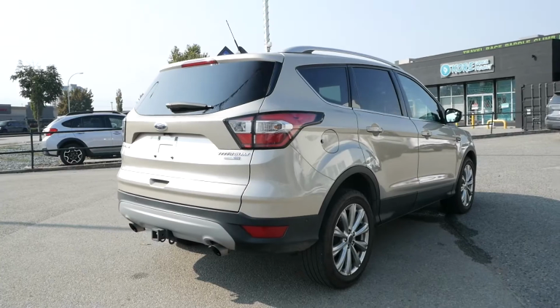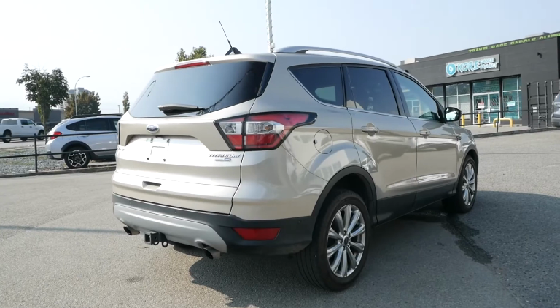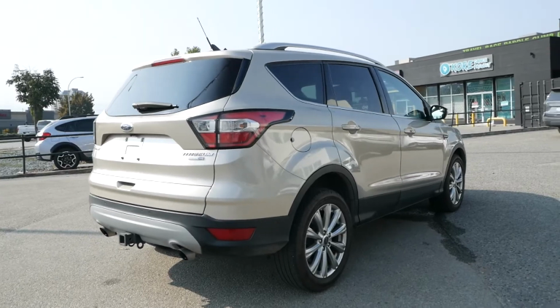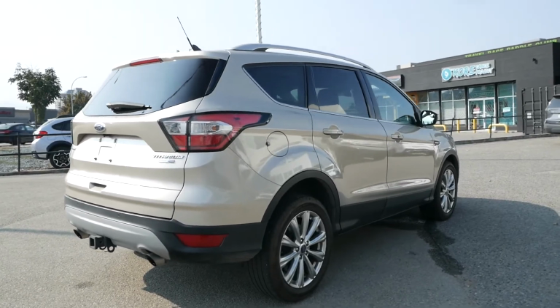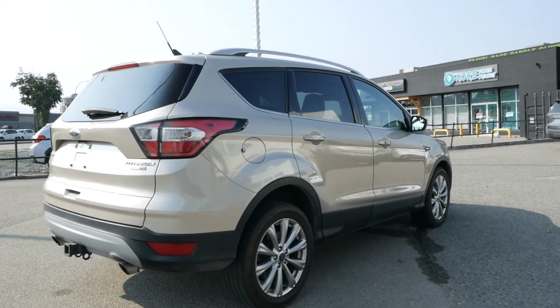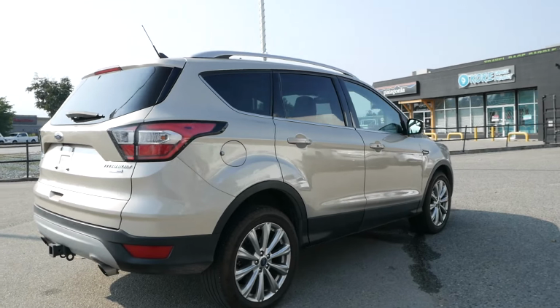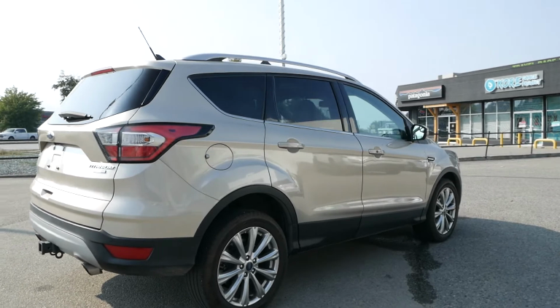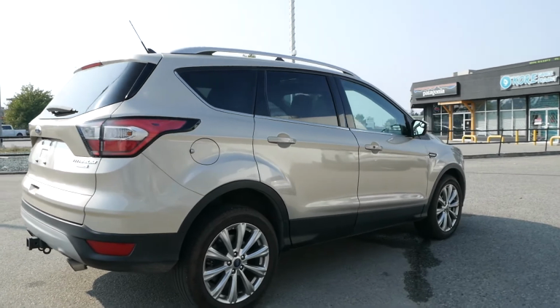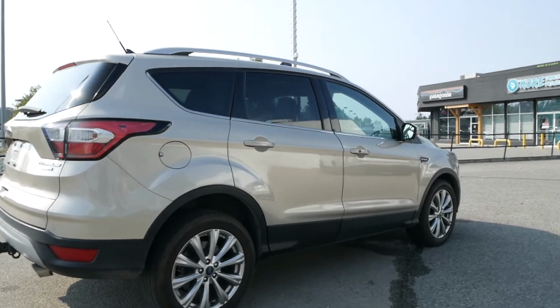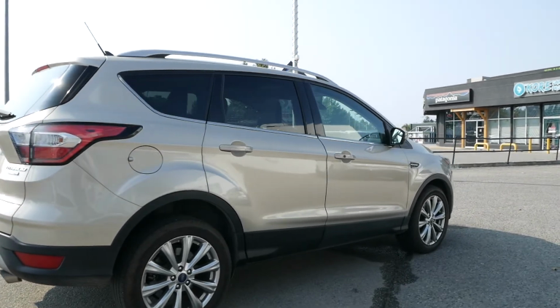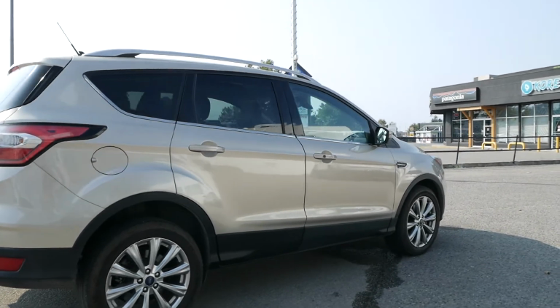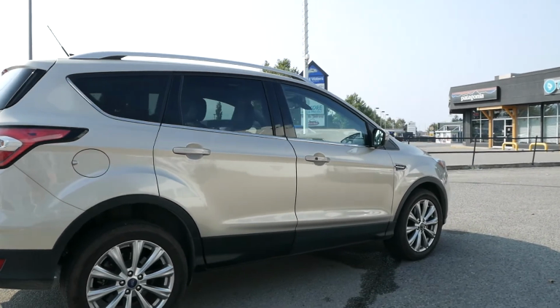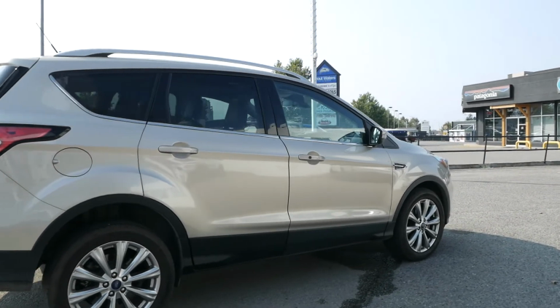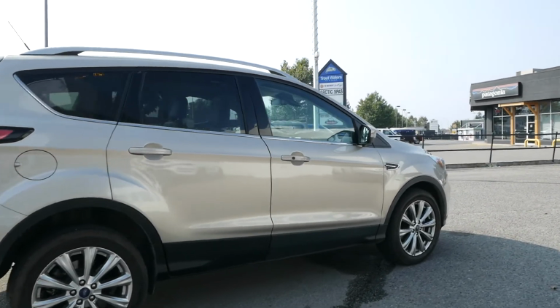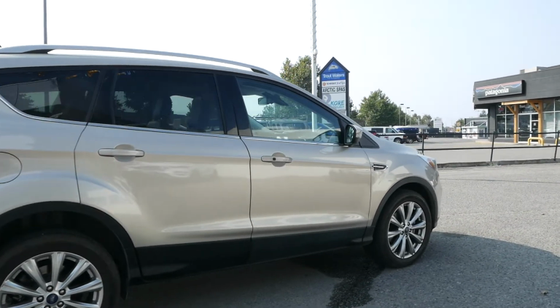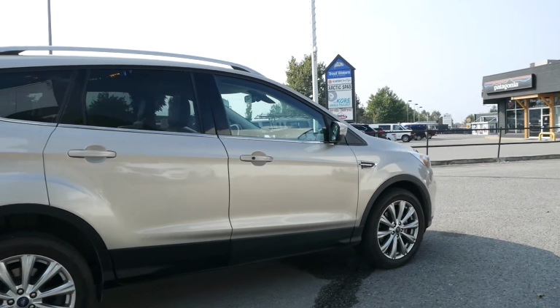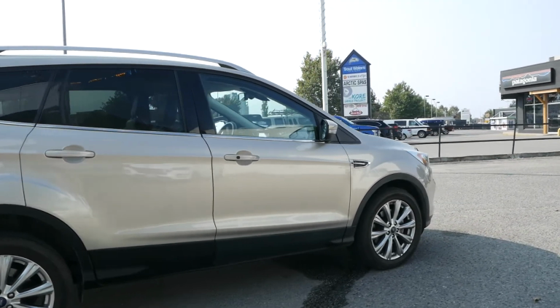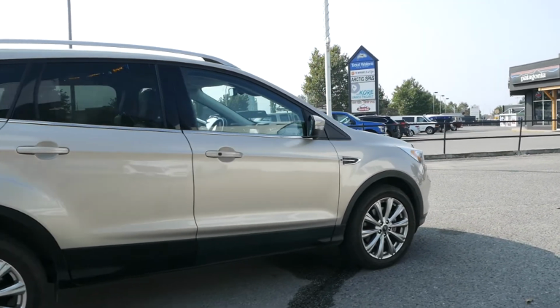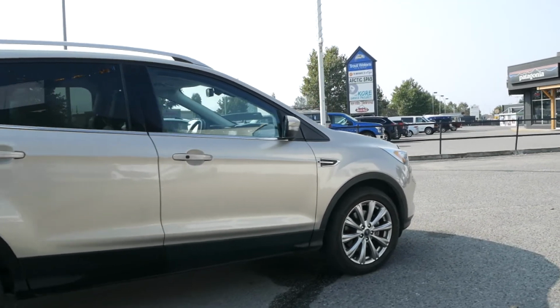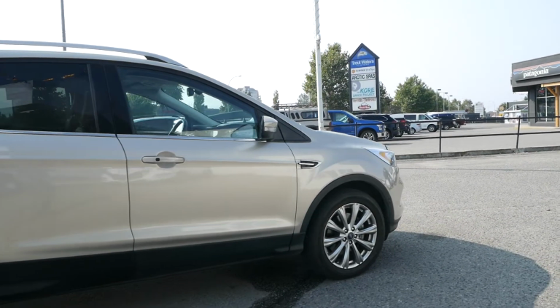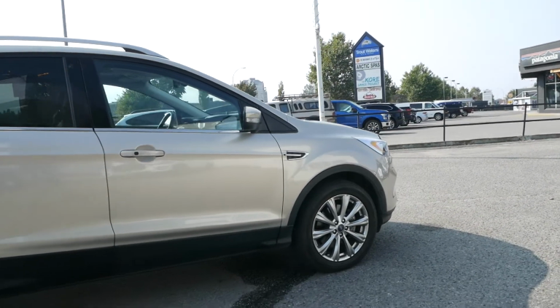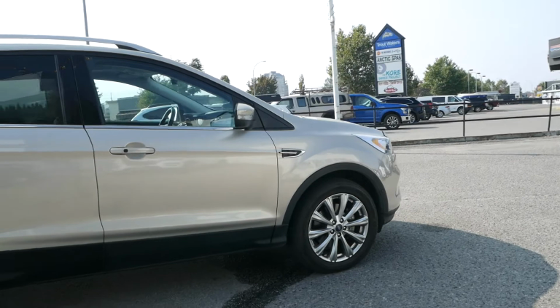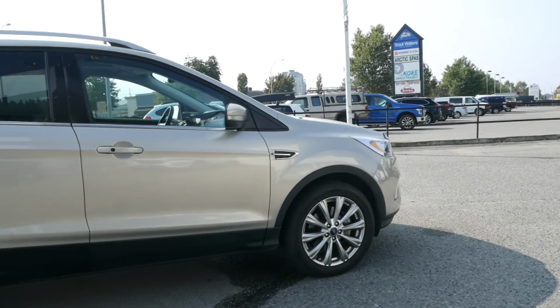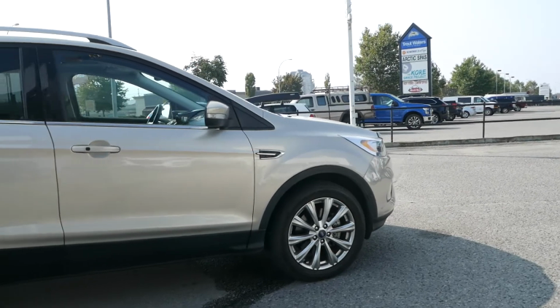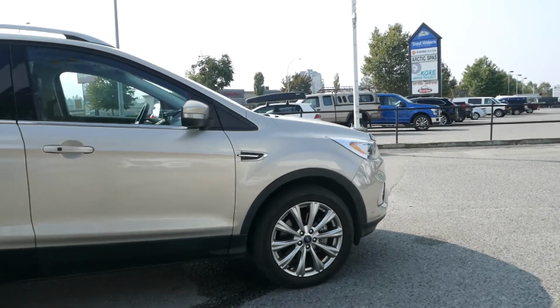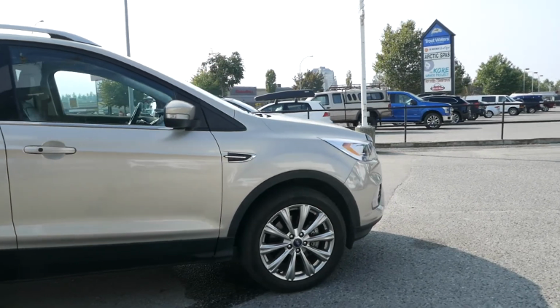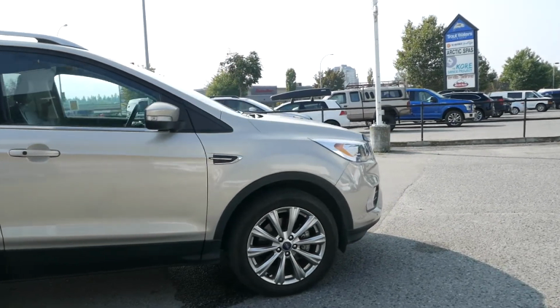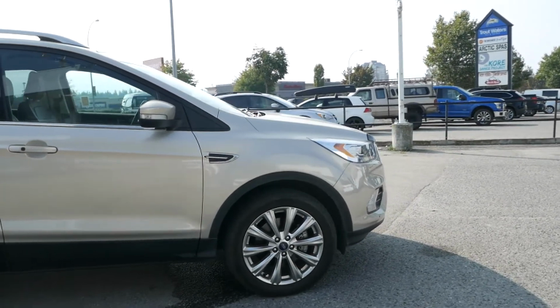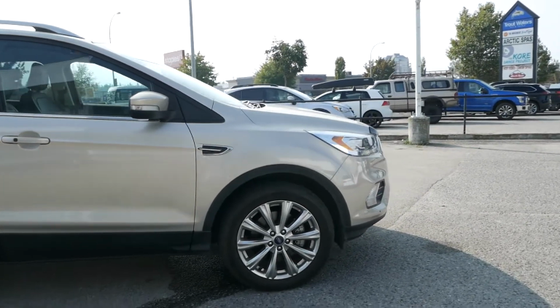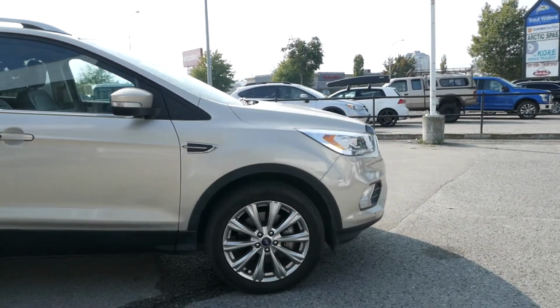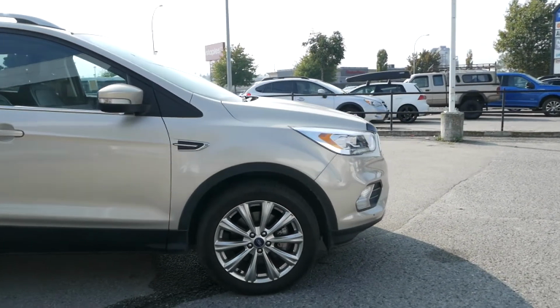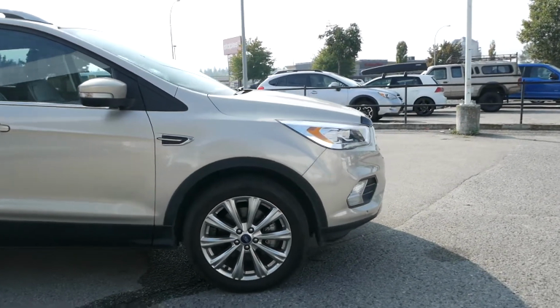If you would like to see this 2018 Ford Escape Titanium in person or take it for a test drive, come and see us at Kelowna Chevrolet, where car buying is easier than you think.